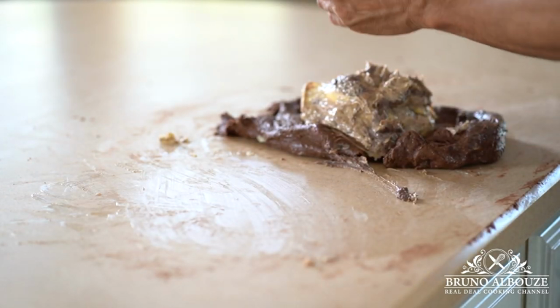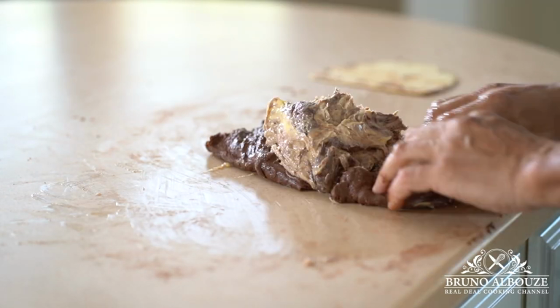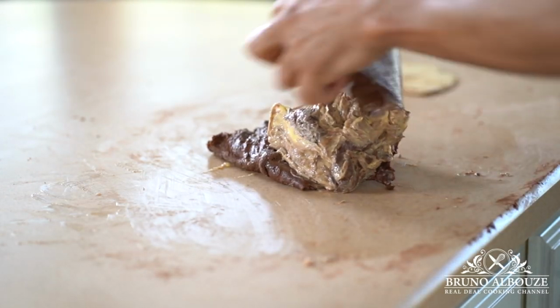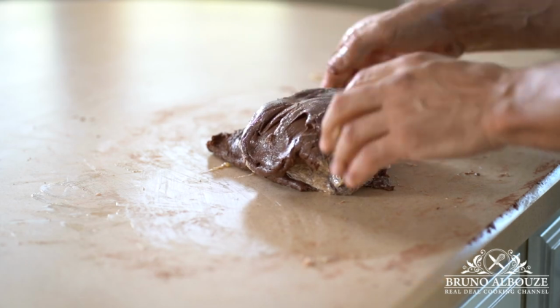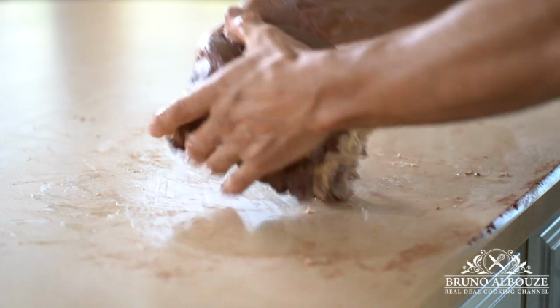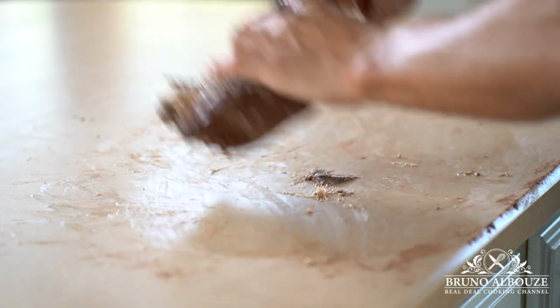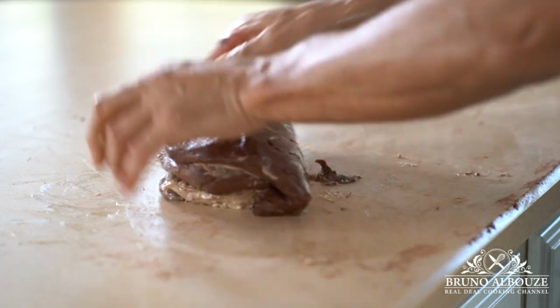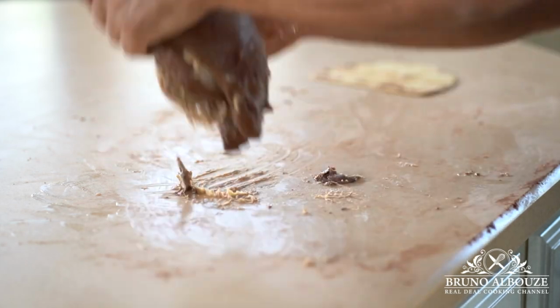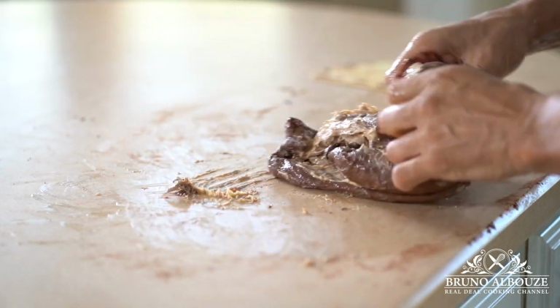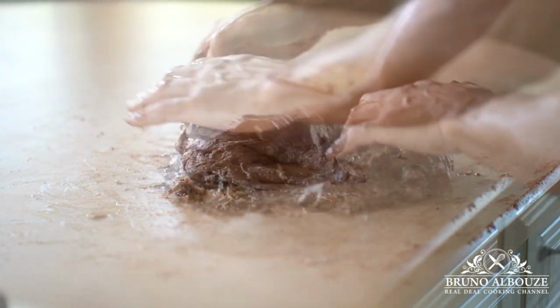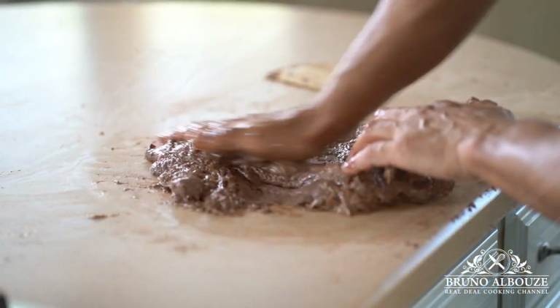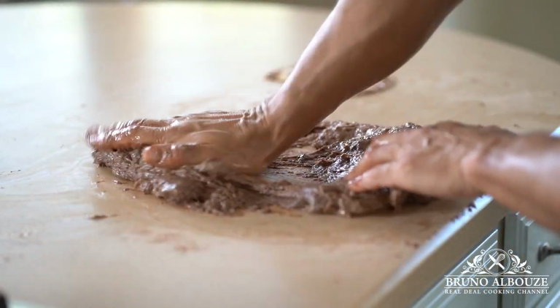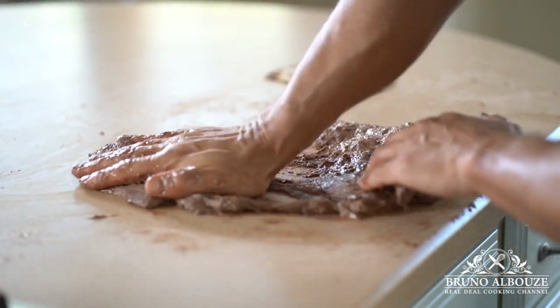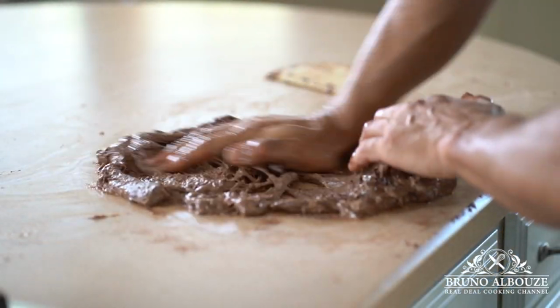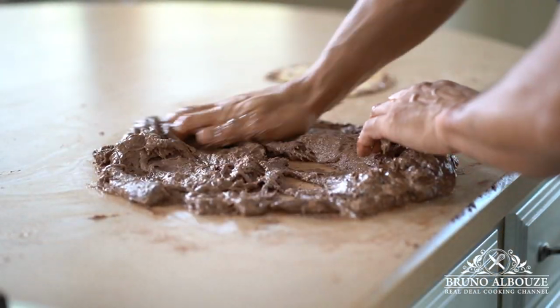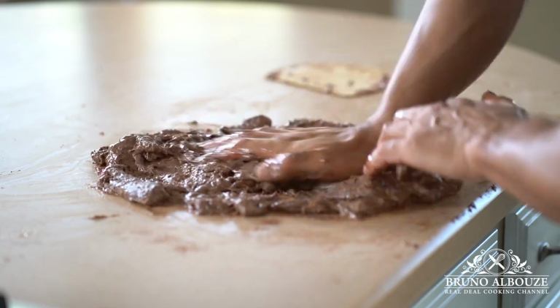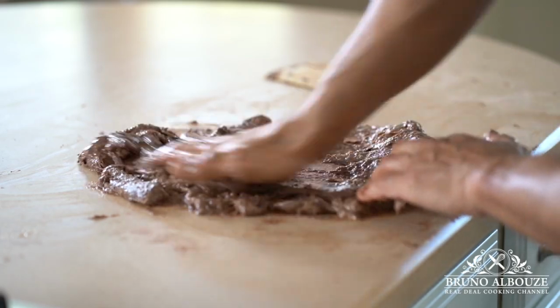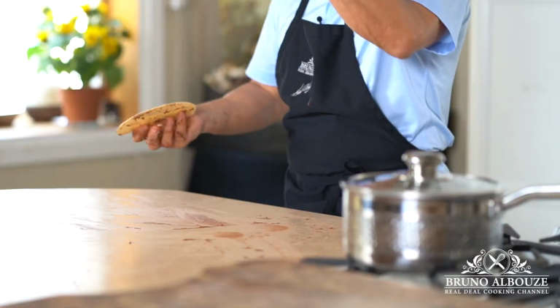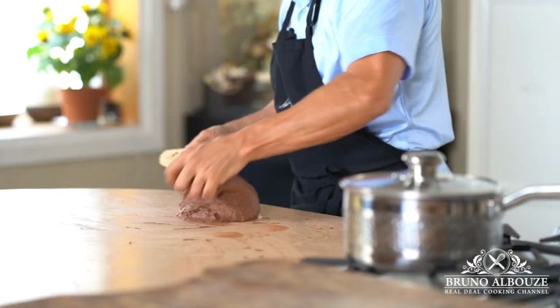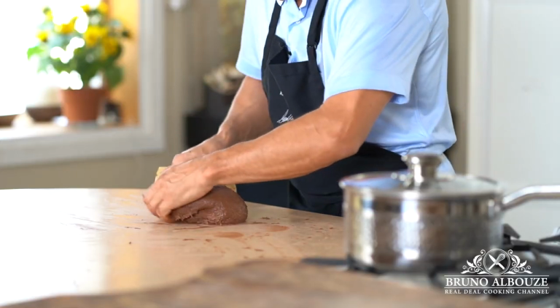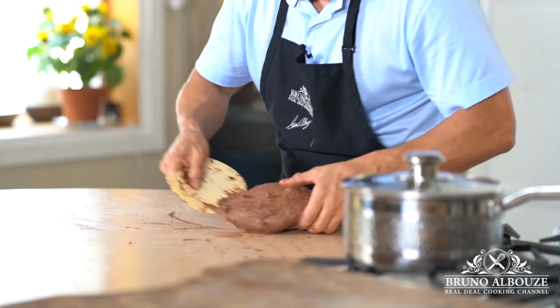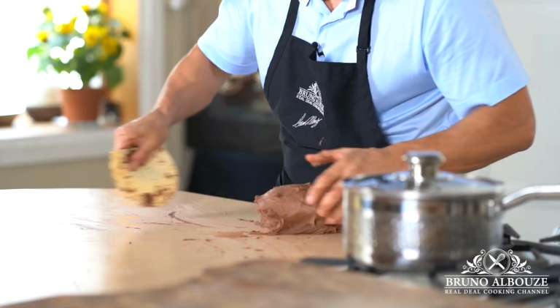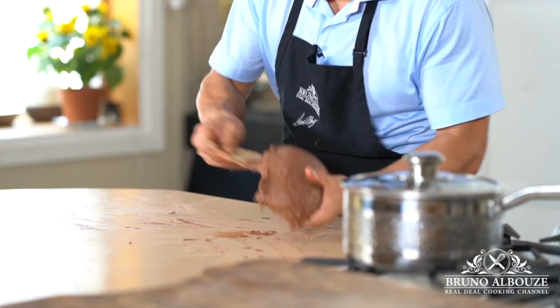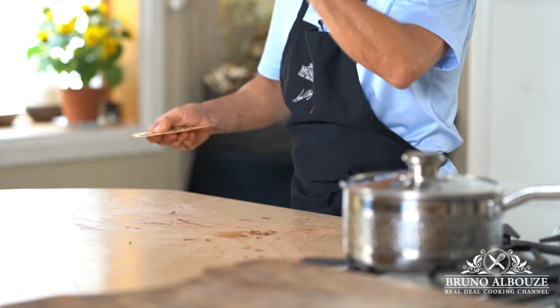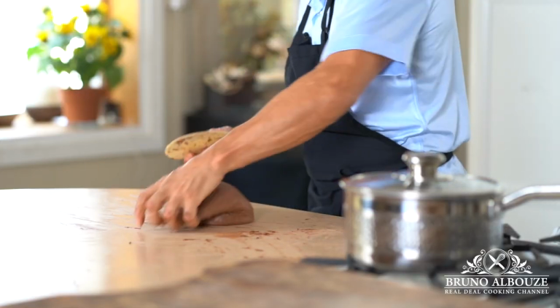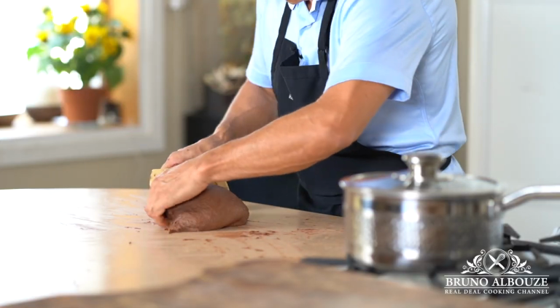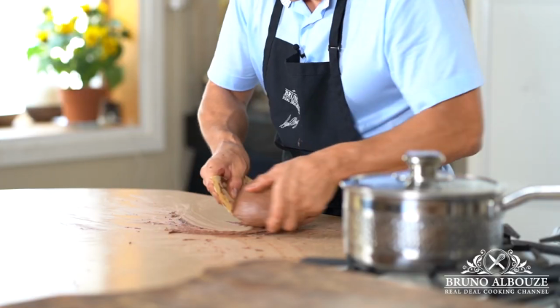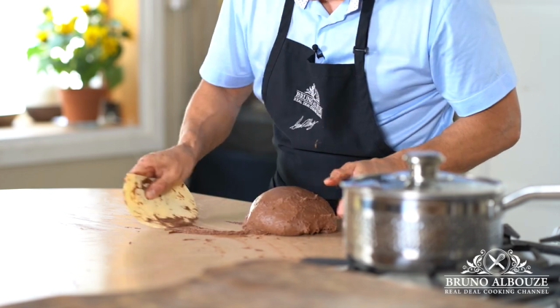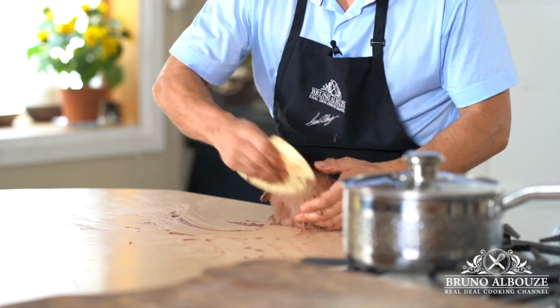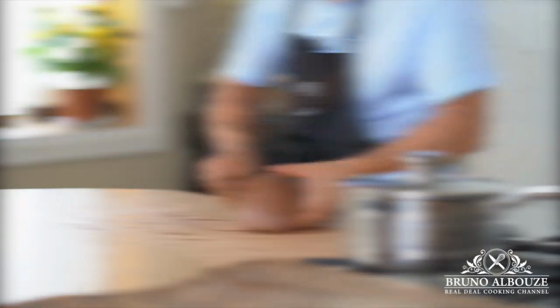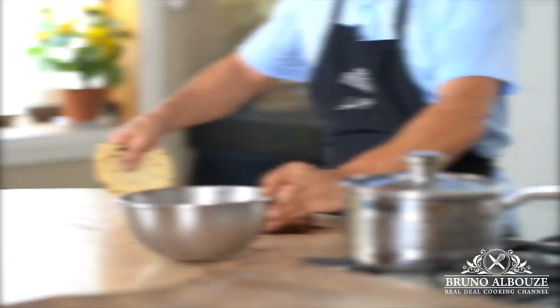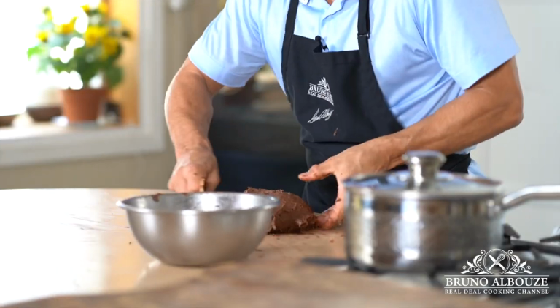My brioche looks a bit soupy because the butter was in fact too soft. In this case, freeze the dough for 20 minutes and knead again — do that a couple of times. Doing so, it'll get firmer.